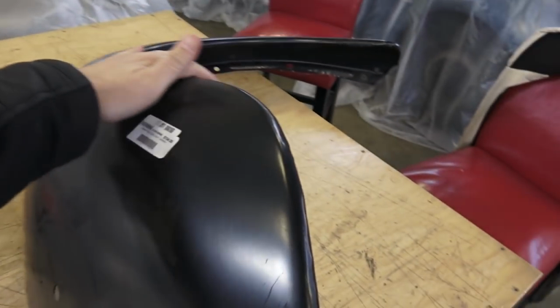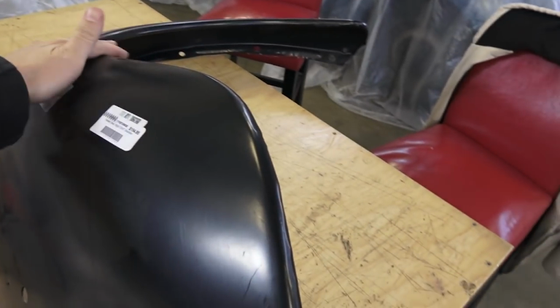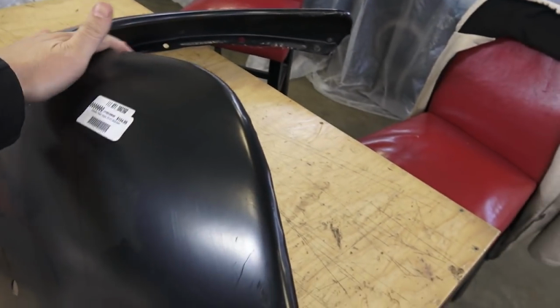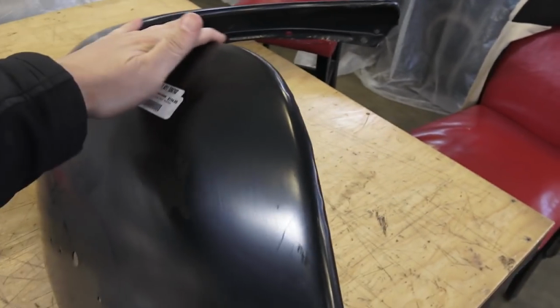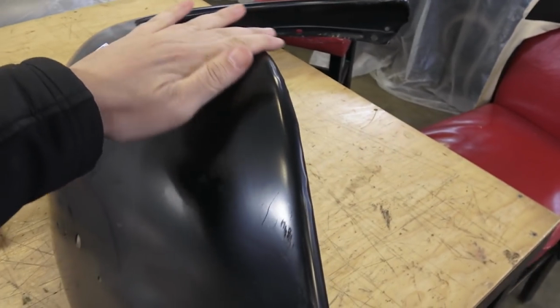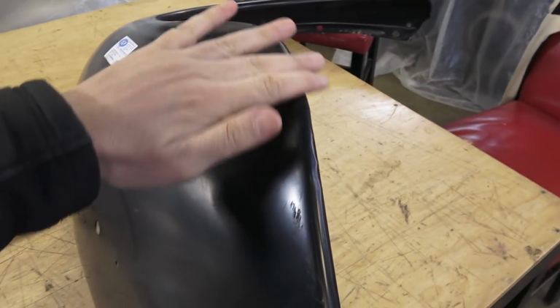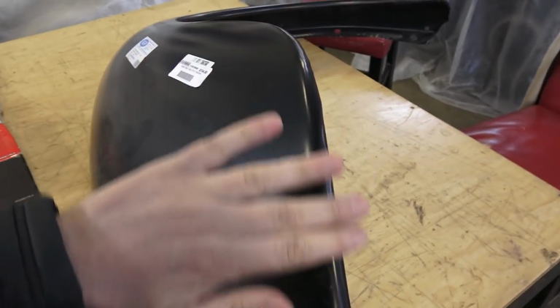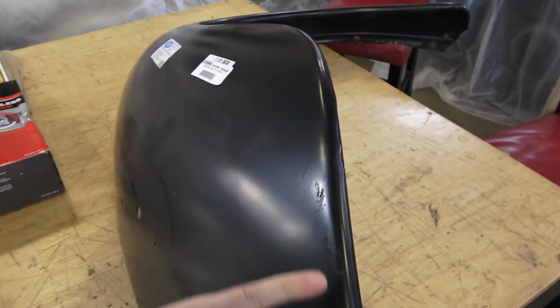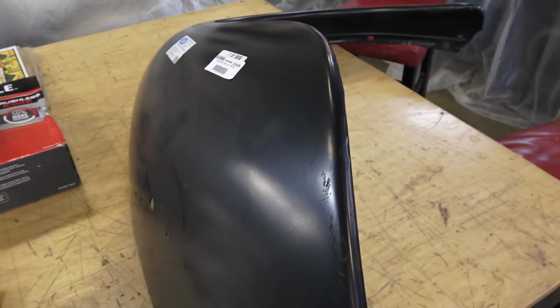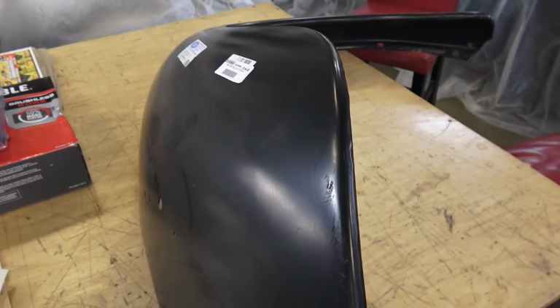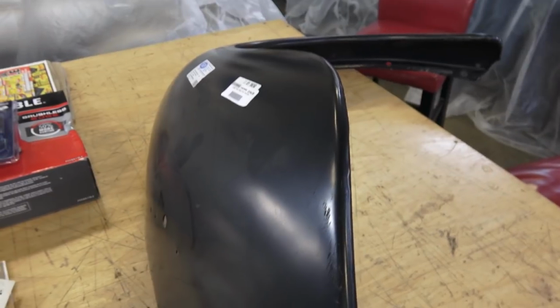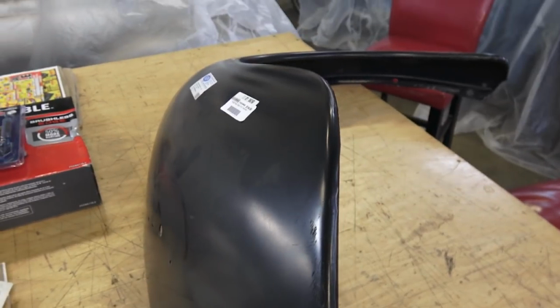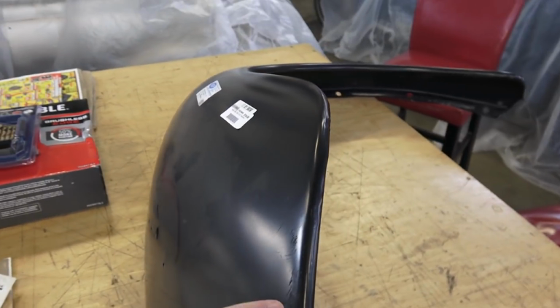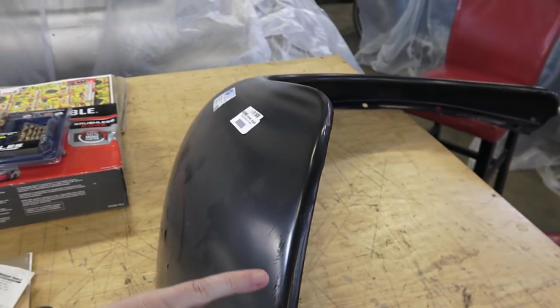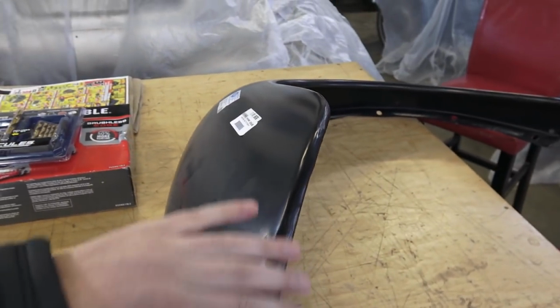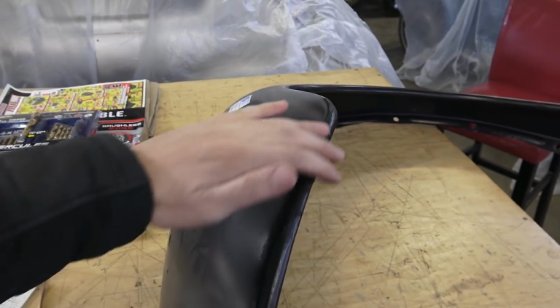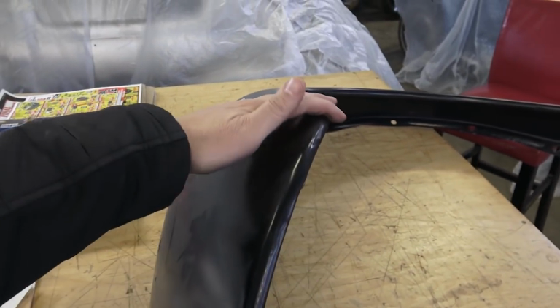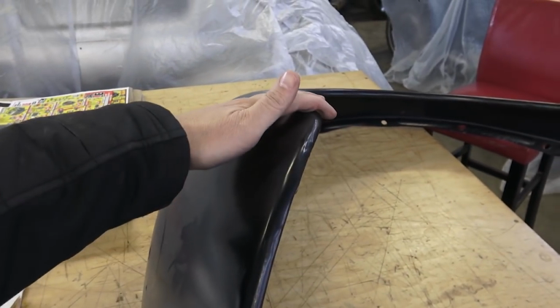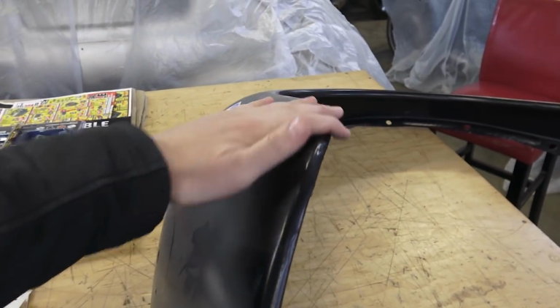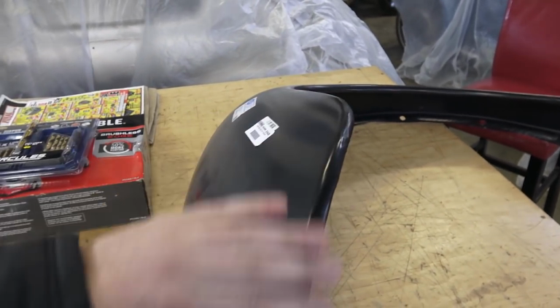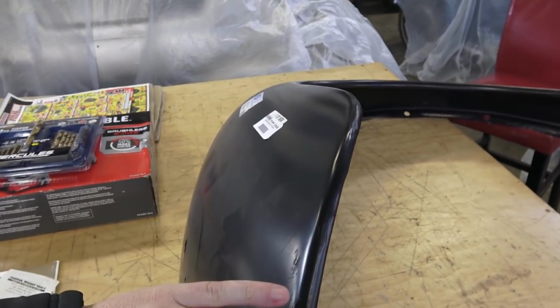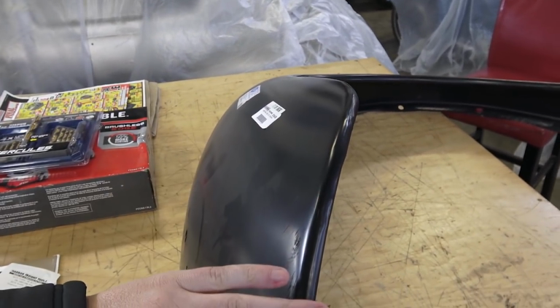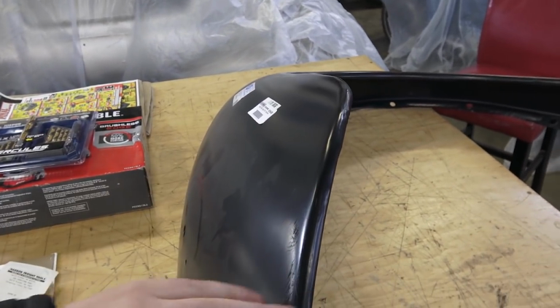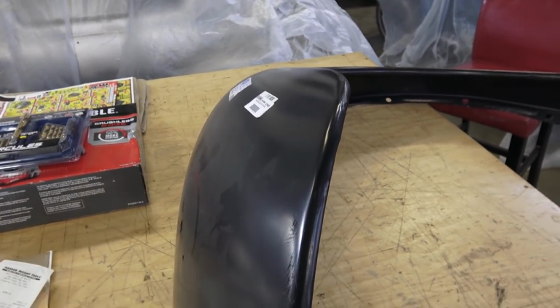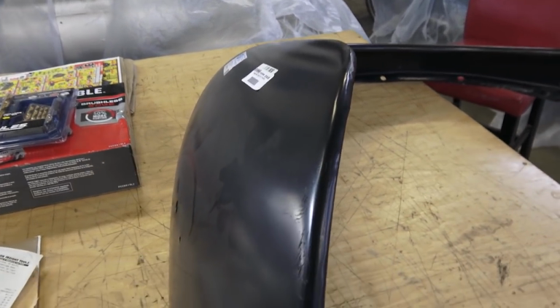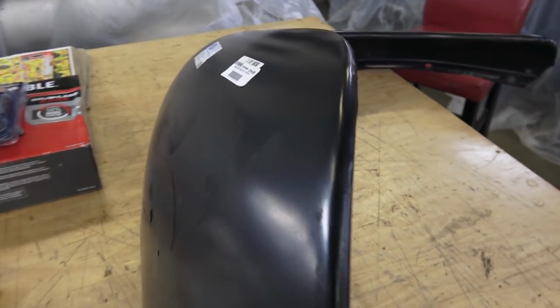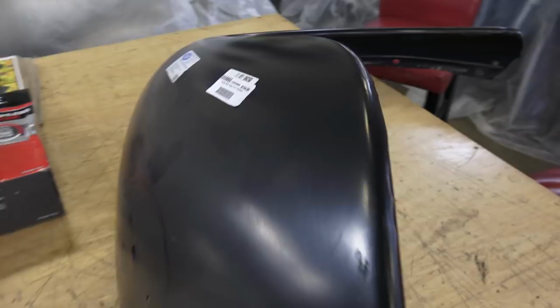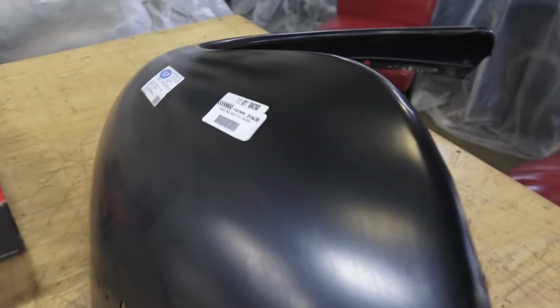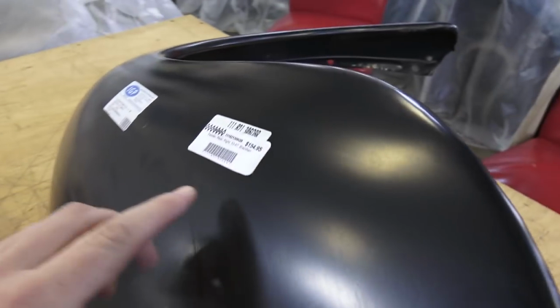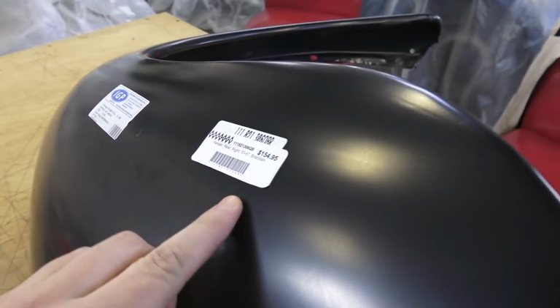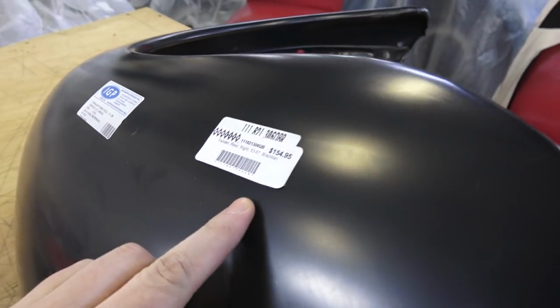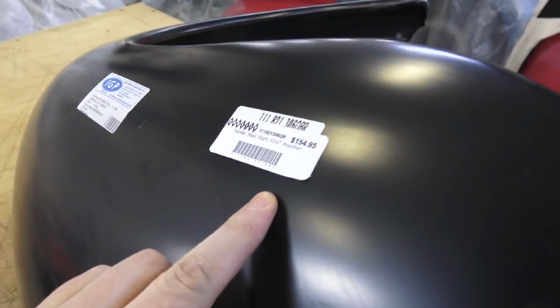If you're going to go for a reproduction fender, I would suggest getting two — one for each side — because they have to match. If you have one original on one side and one repop on the other, the lines are going to be different.